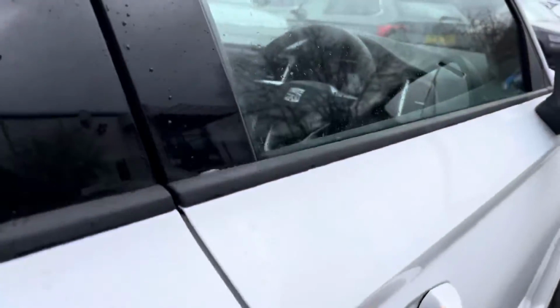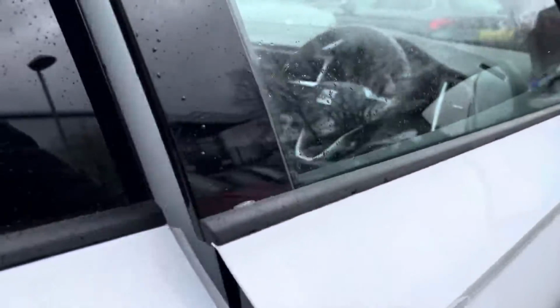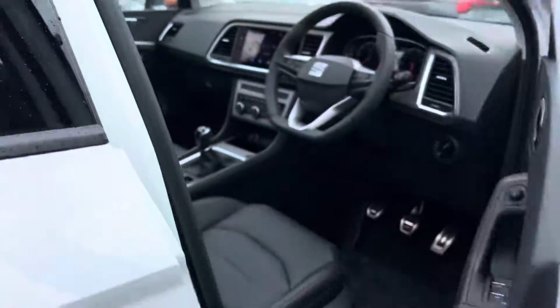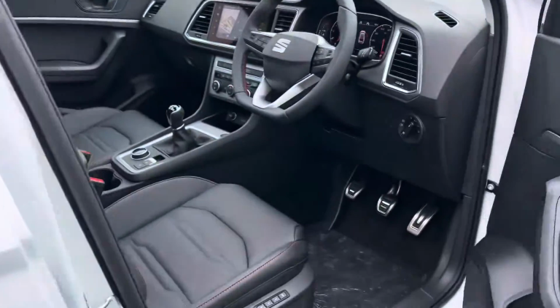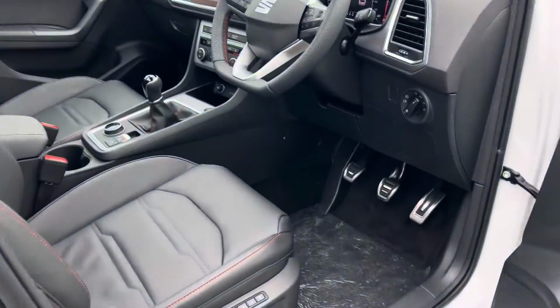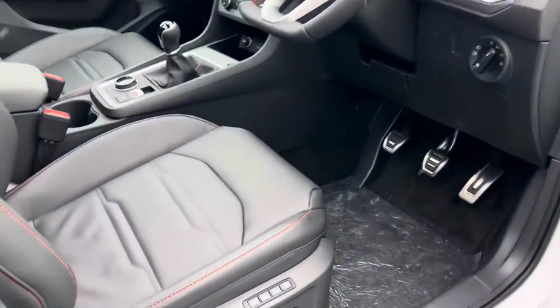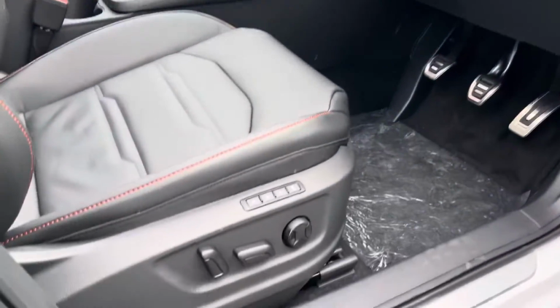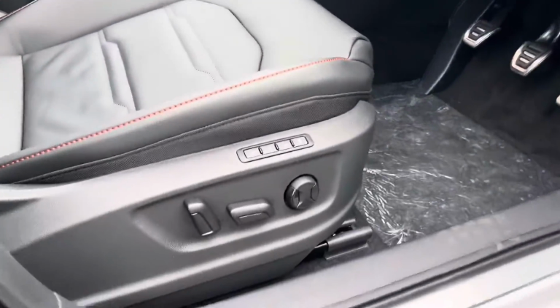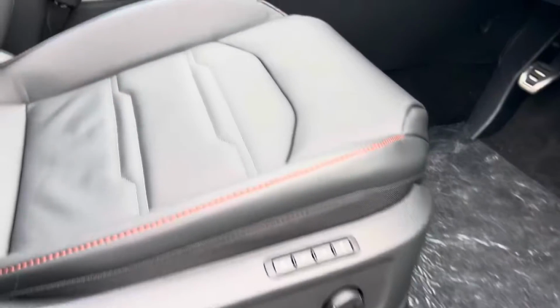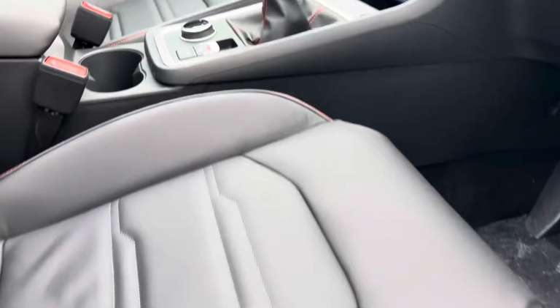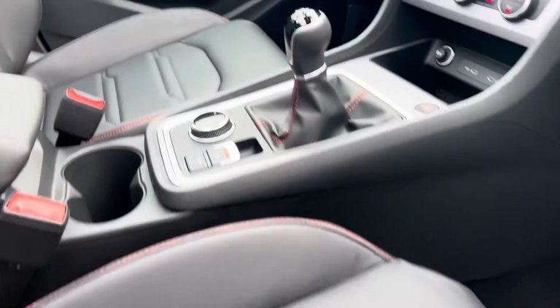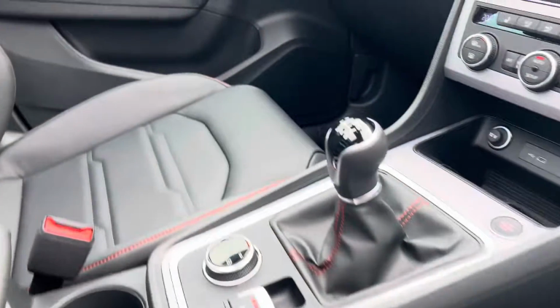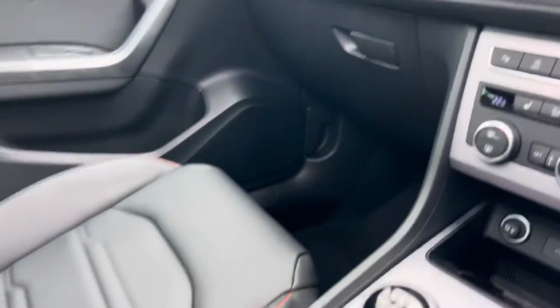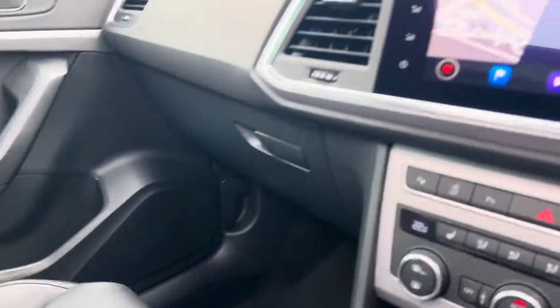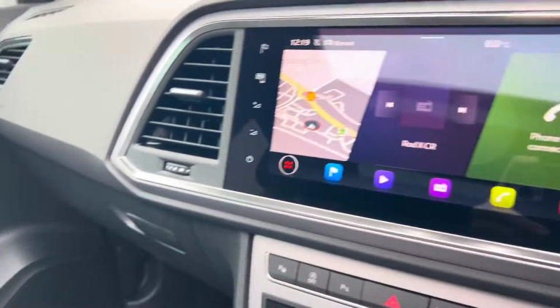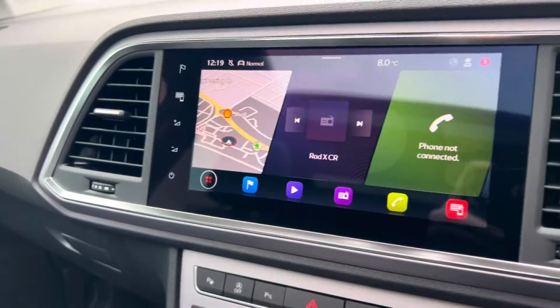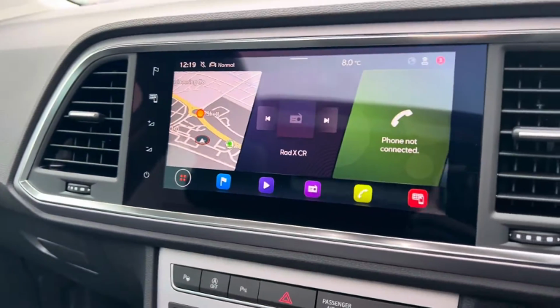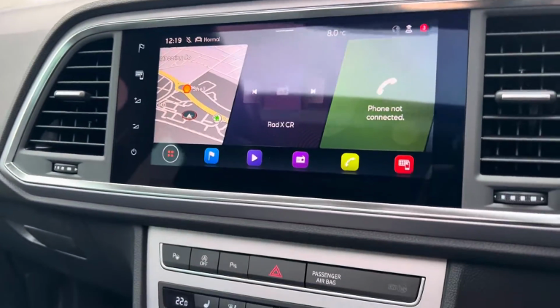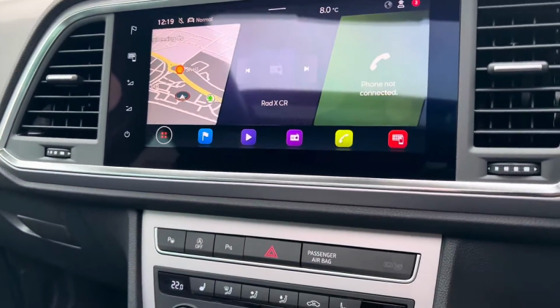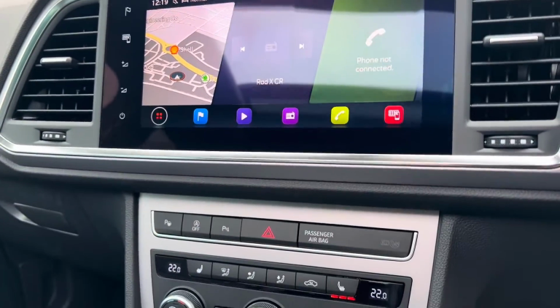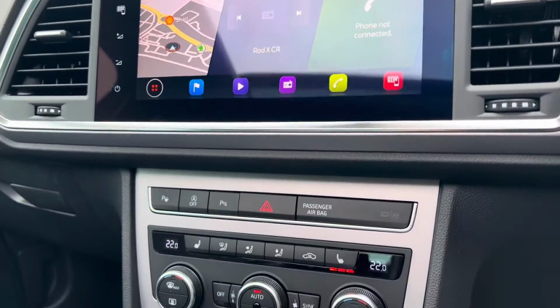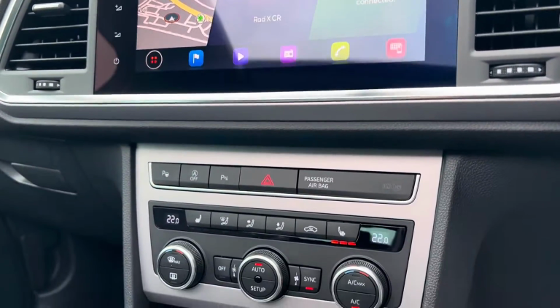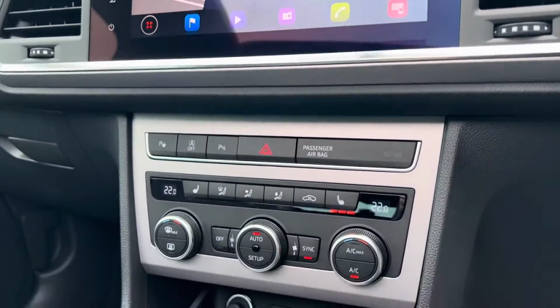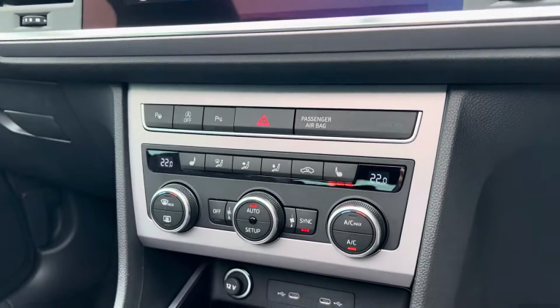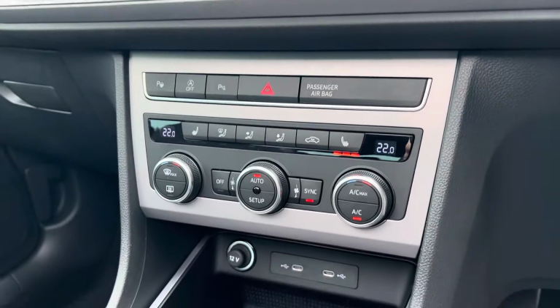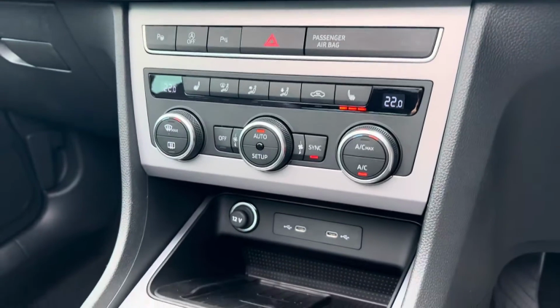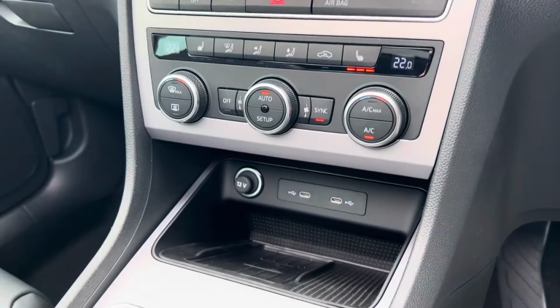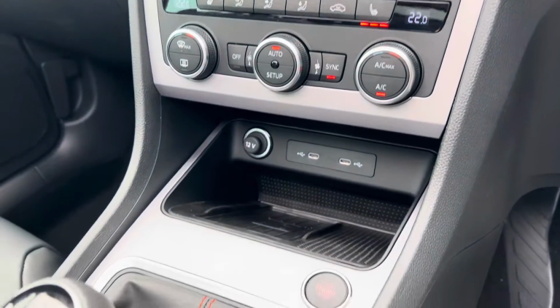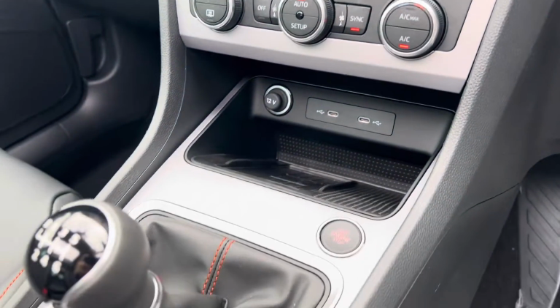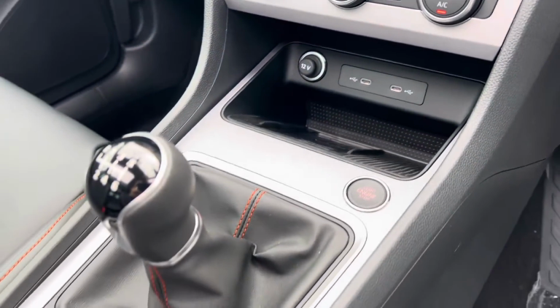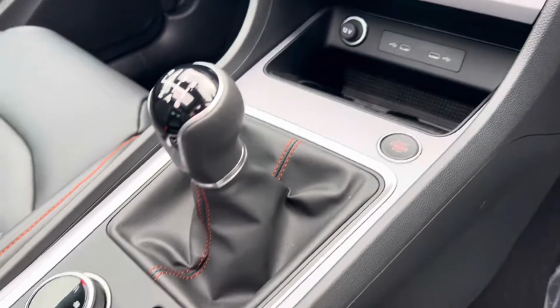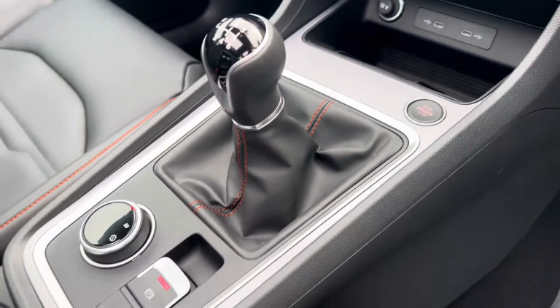Keyless entry and start, electronic driver's seat with memory function, DAB radio, Apple CarPlay and Android Auto, dual zone climate control with heated front seats, and wireless mobile phone charging.